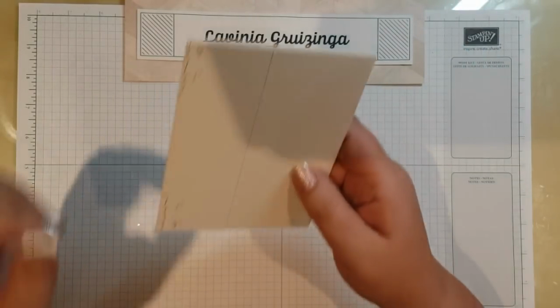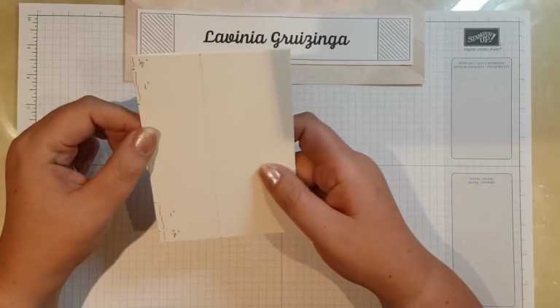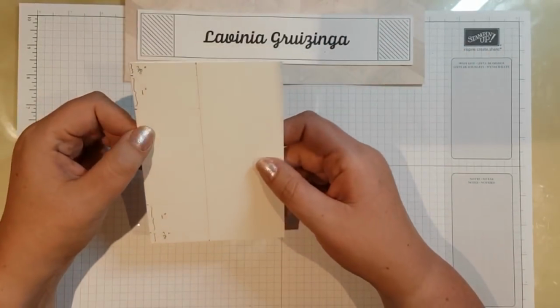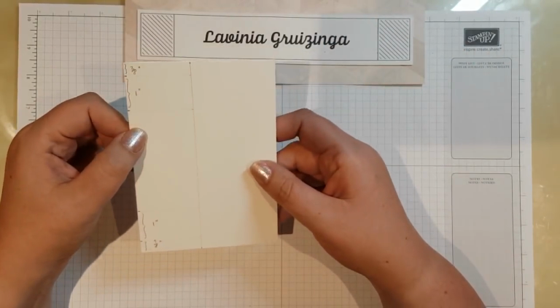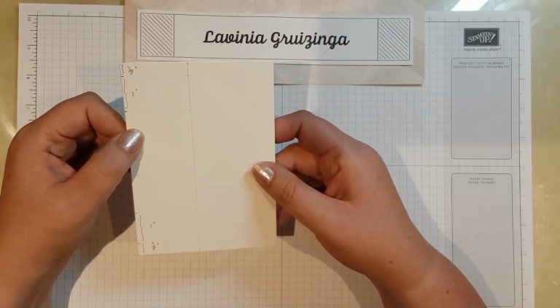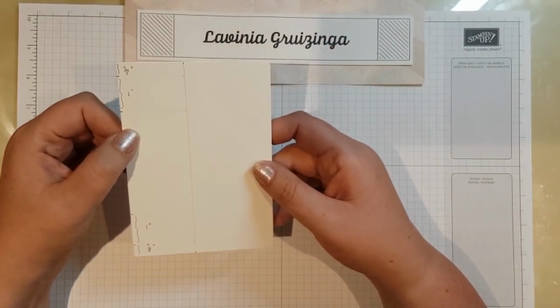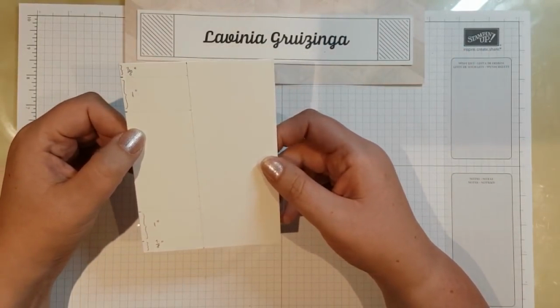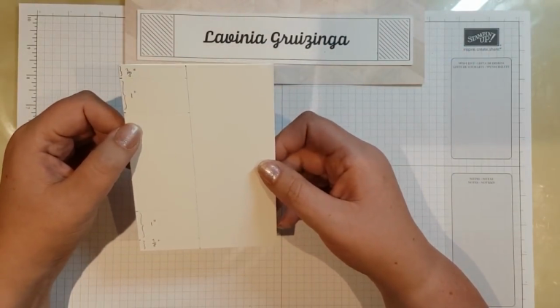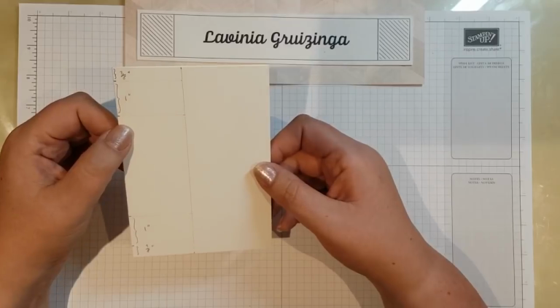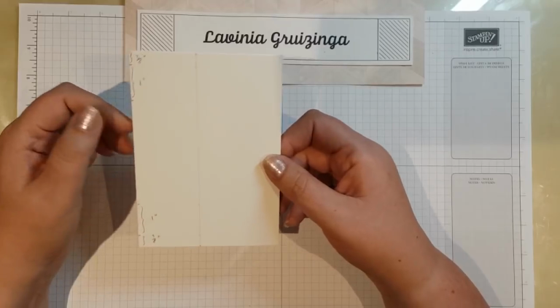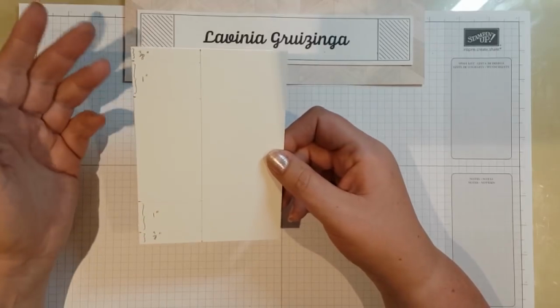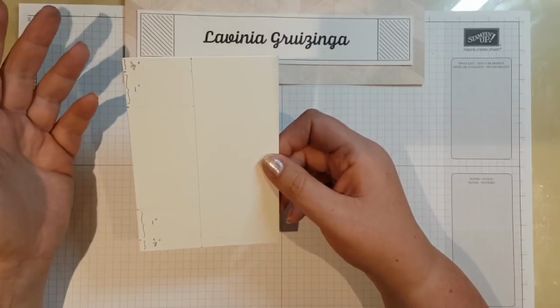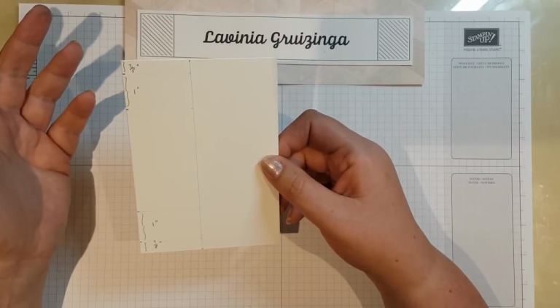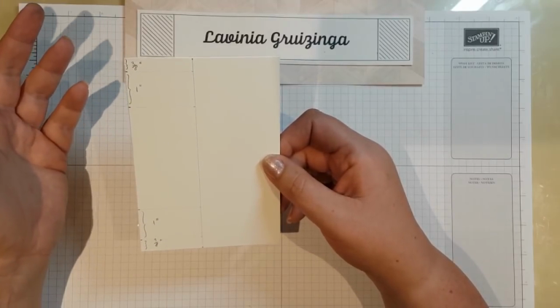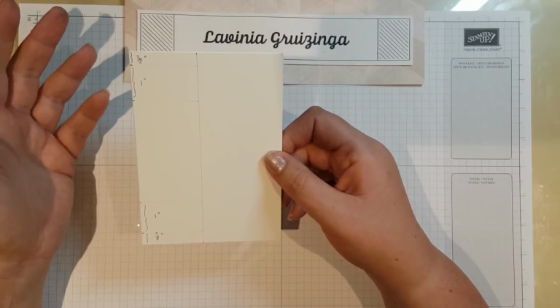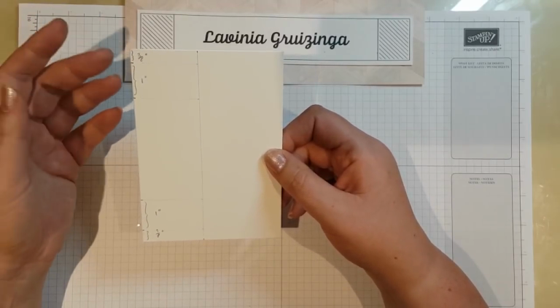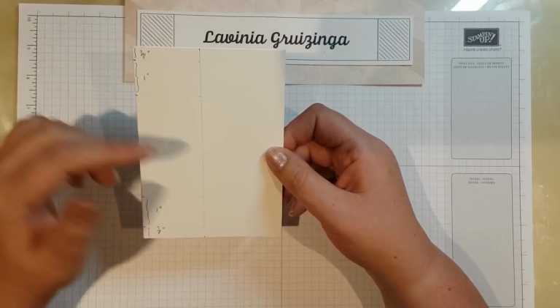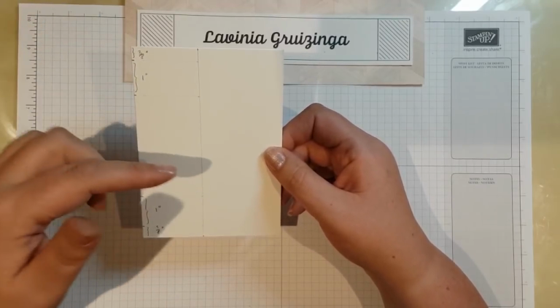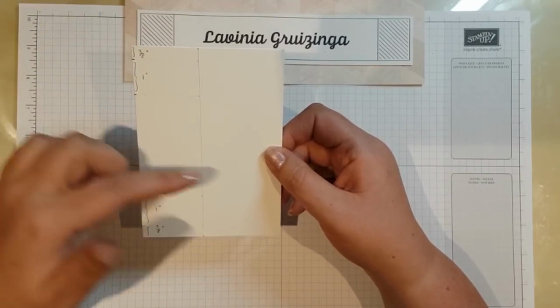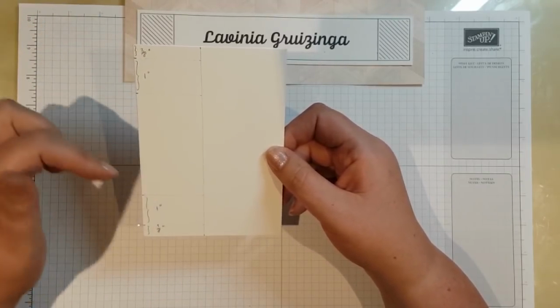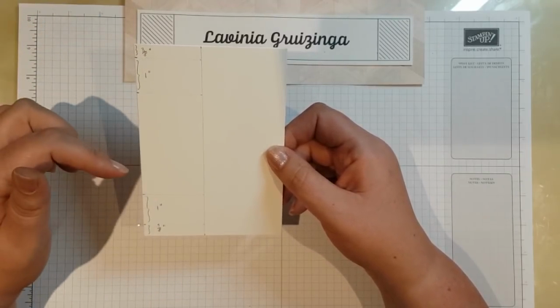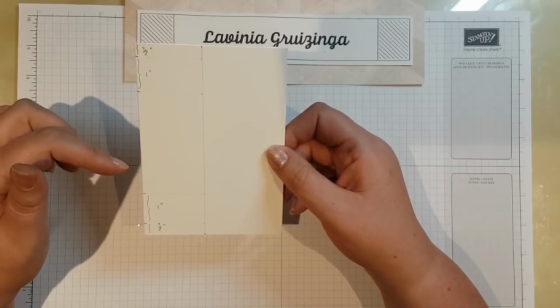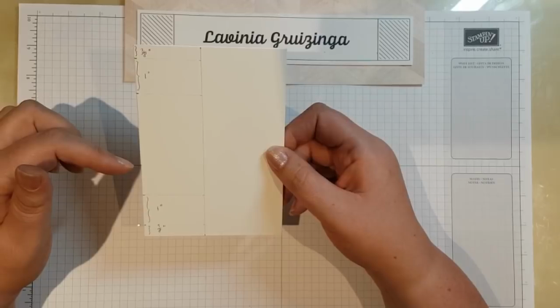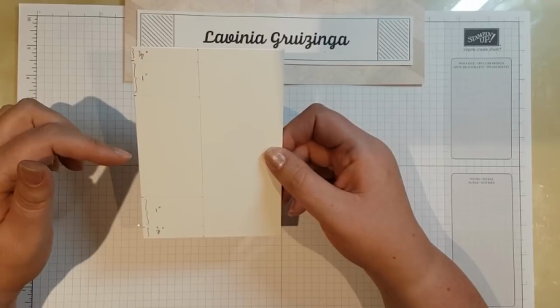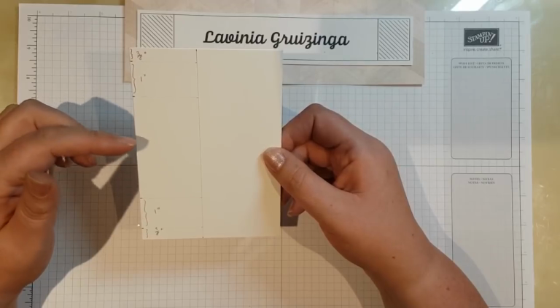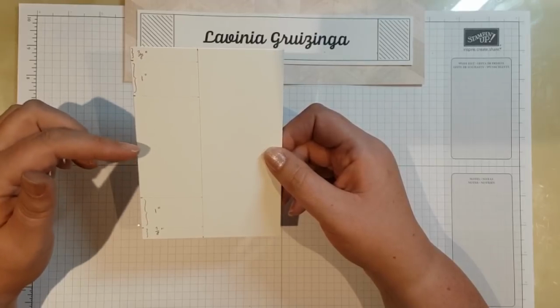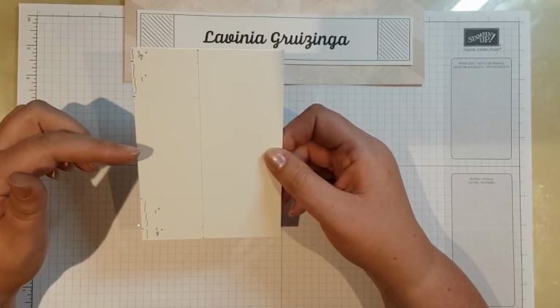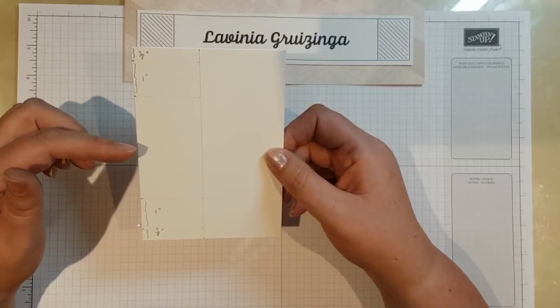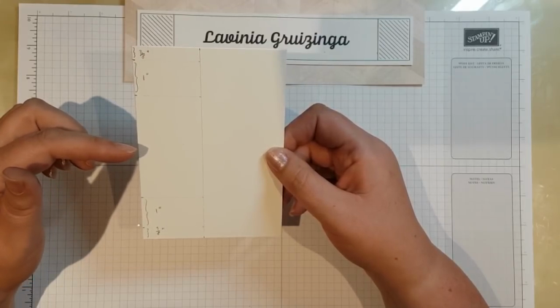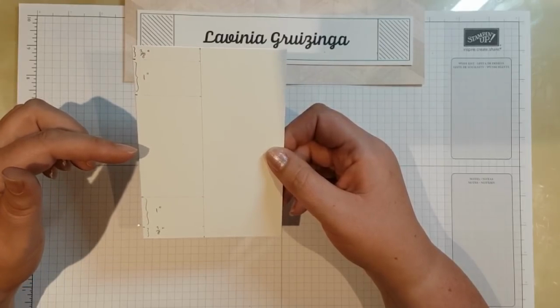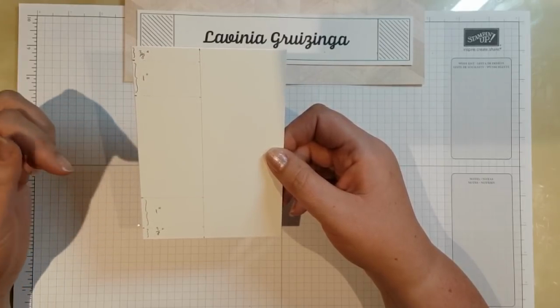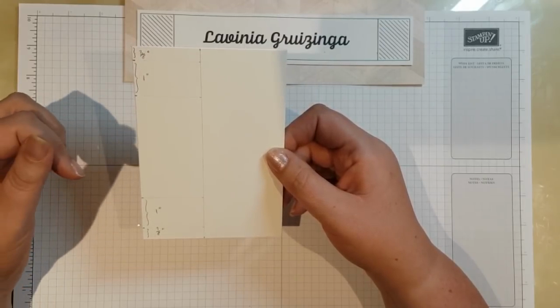You start off with a piece of thick whisper white. It should be a heavyweight card because it's going to take a bit of strain from the string. This is our thick whisper white card from Stamping Up.